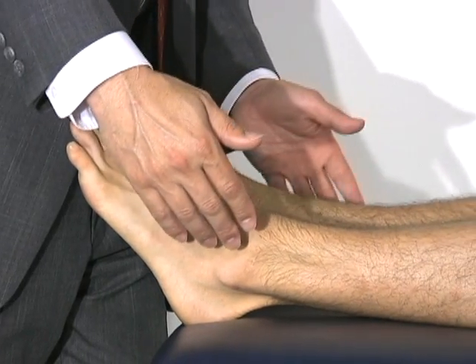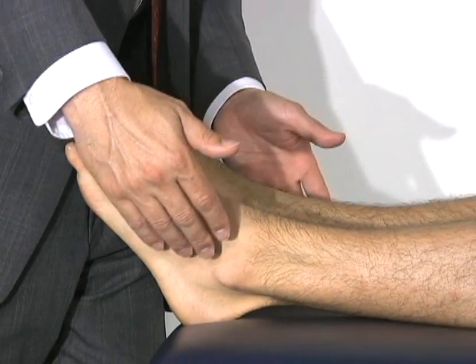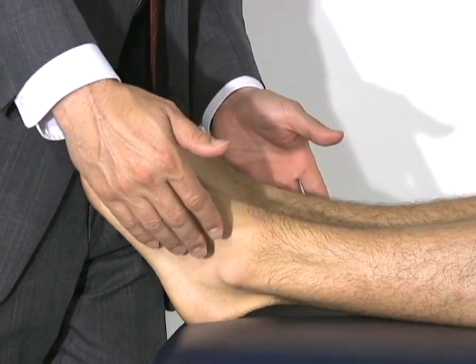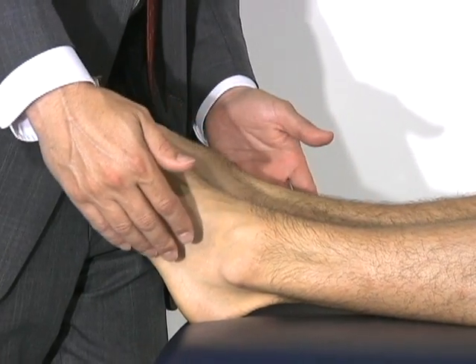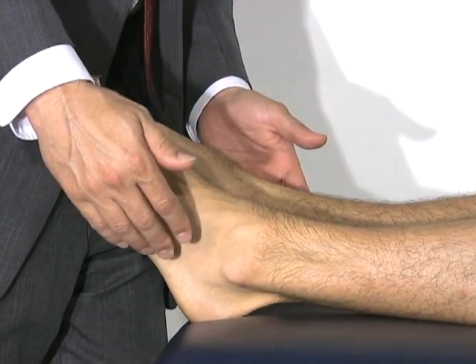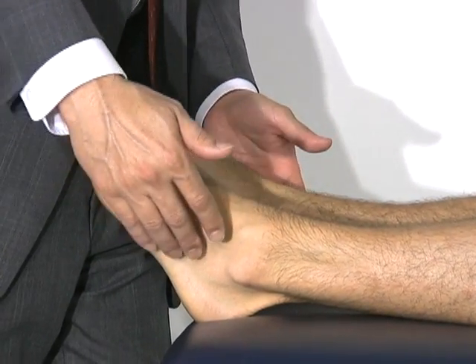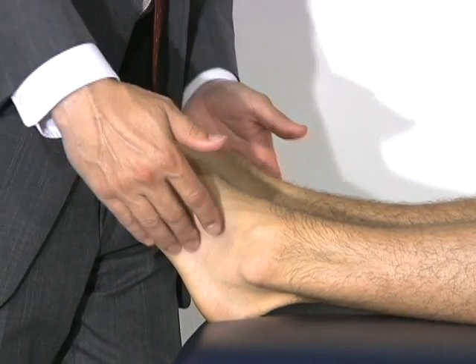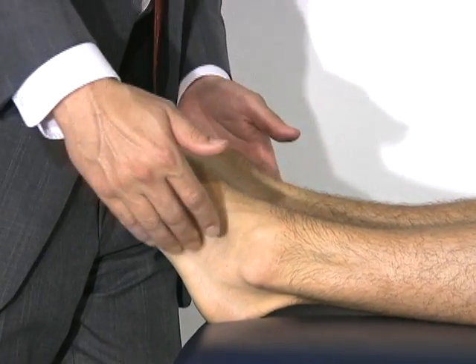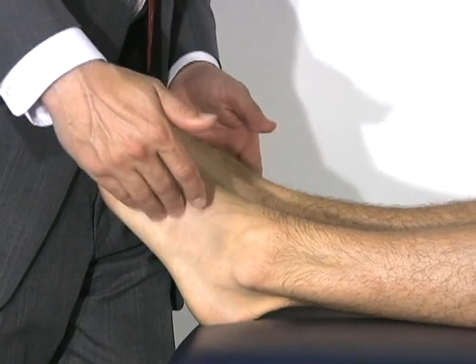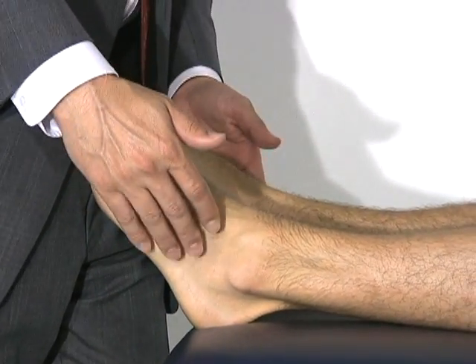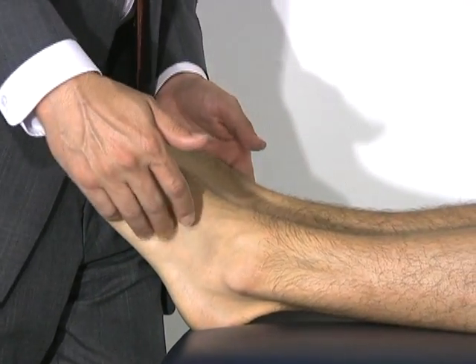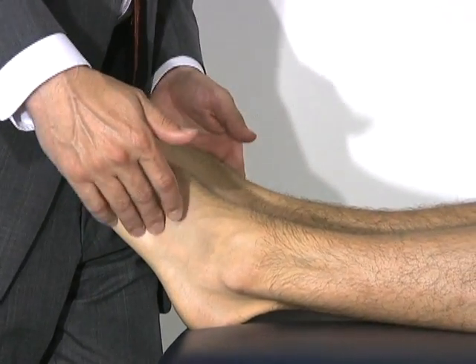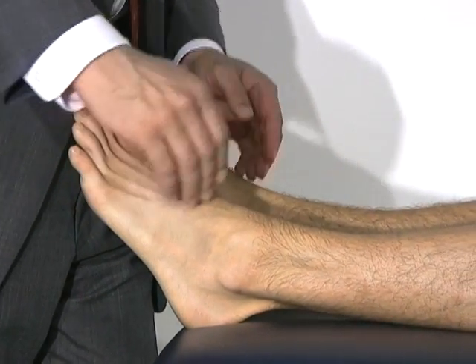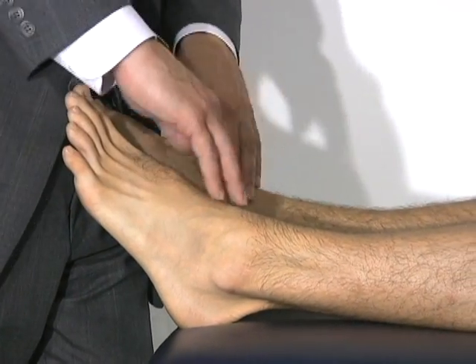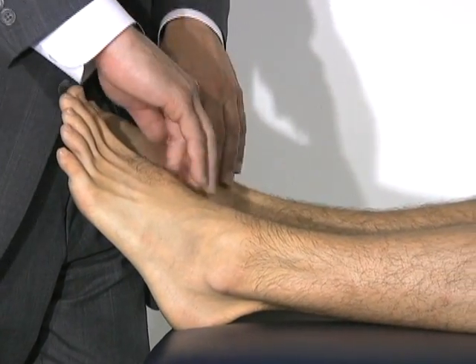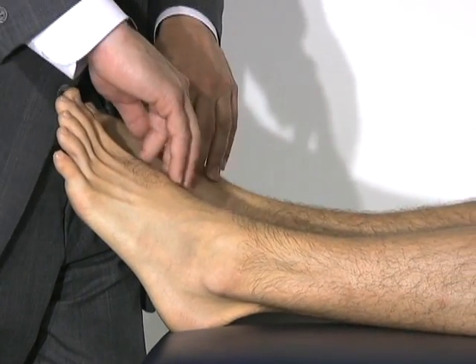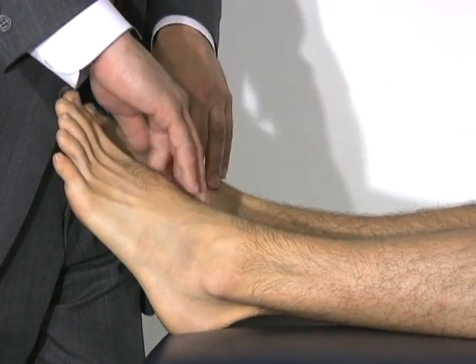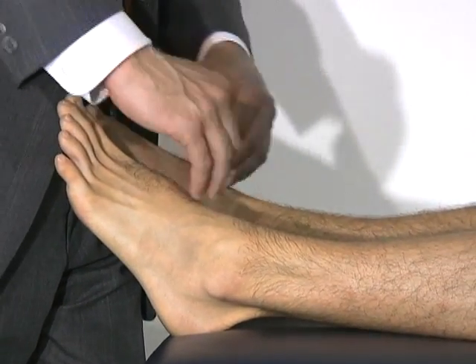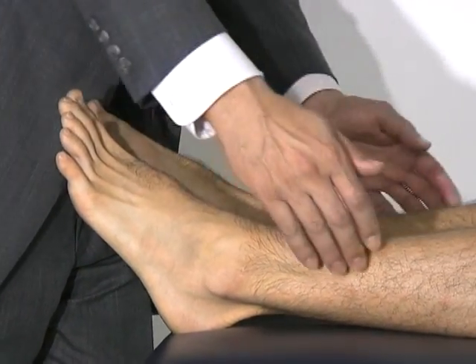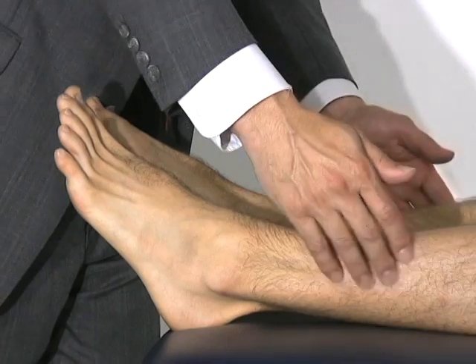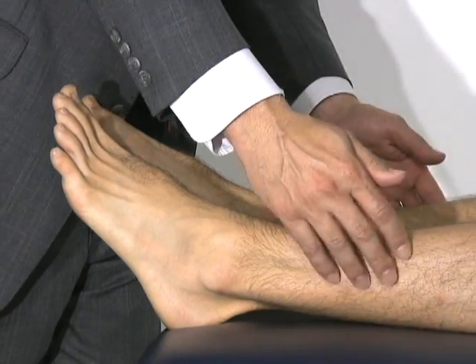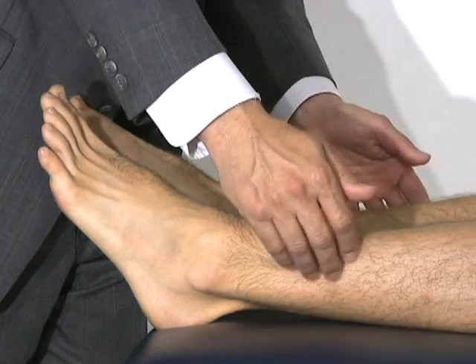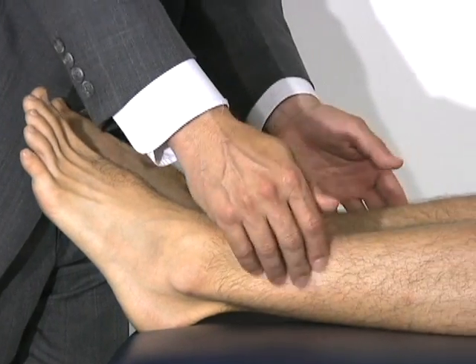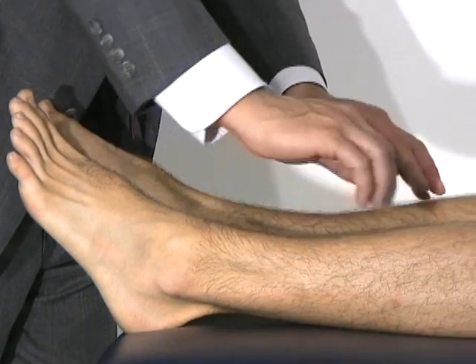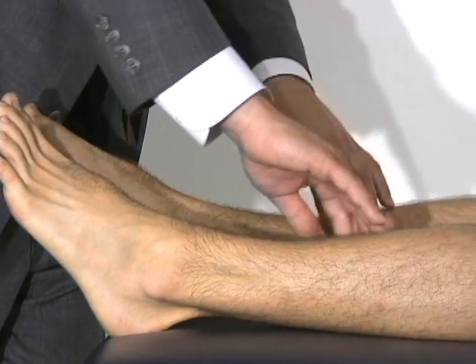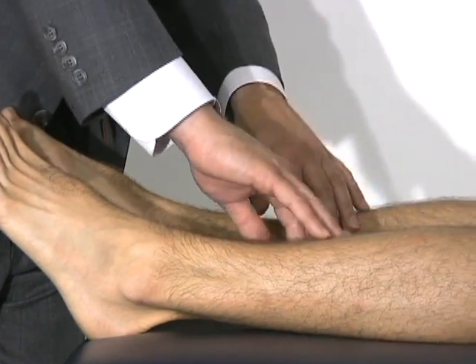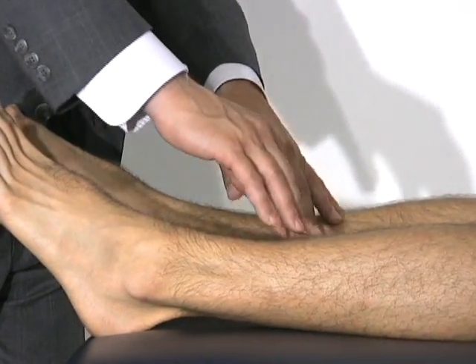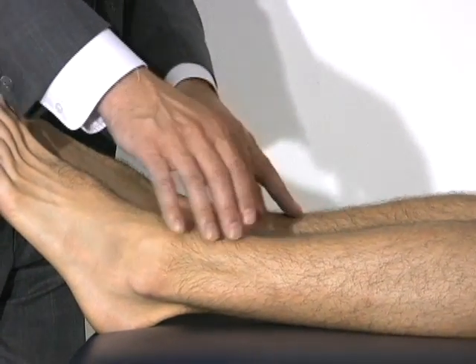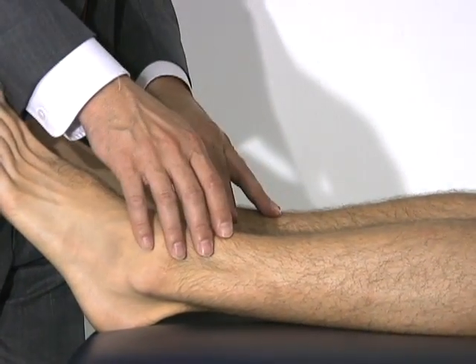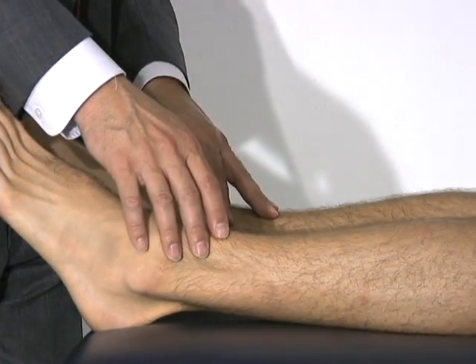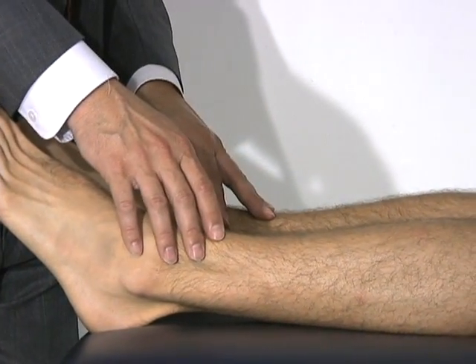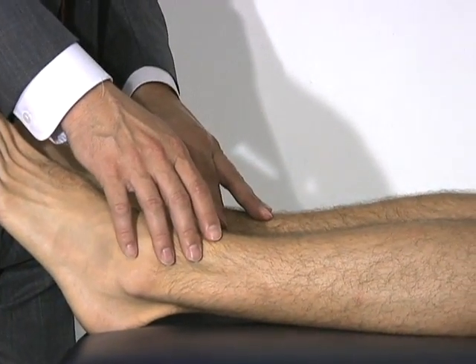We're then going to assess for sensation by touching both sides in similar places on both edges of his legs to make sure he's symmetric on both sides.